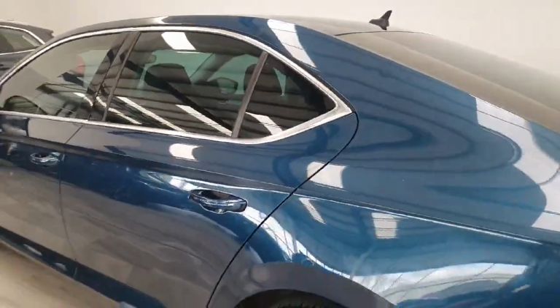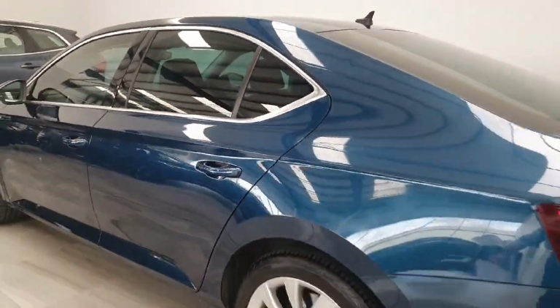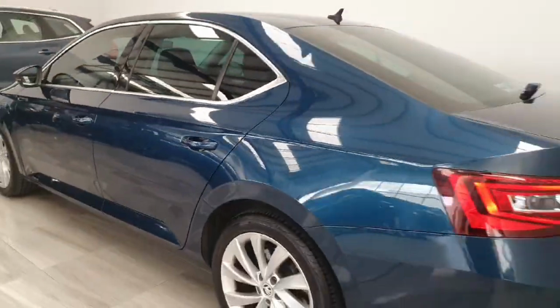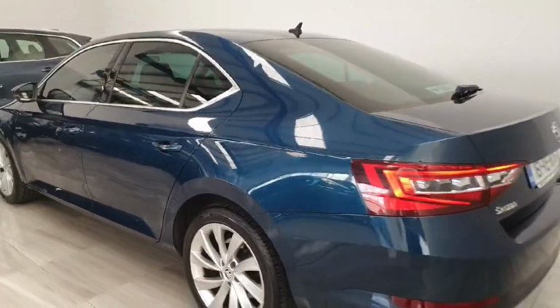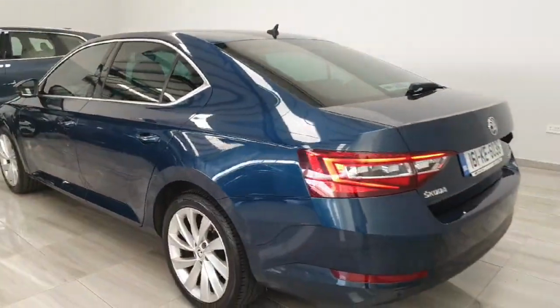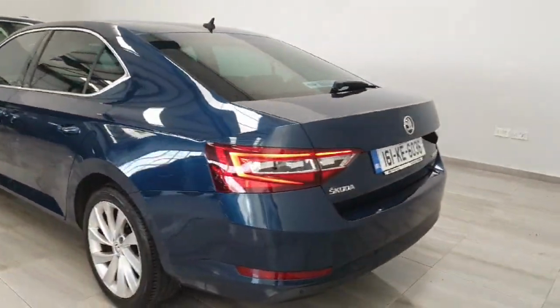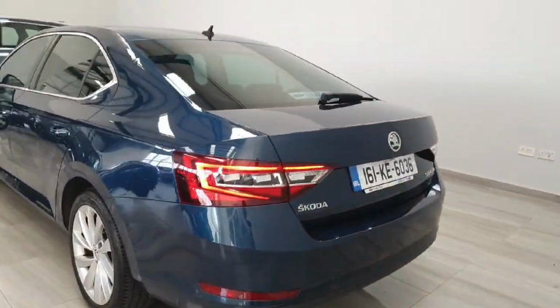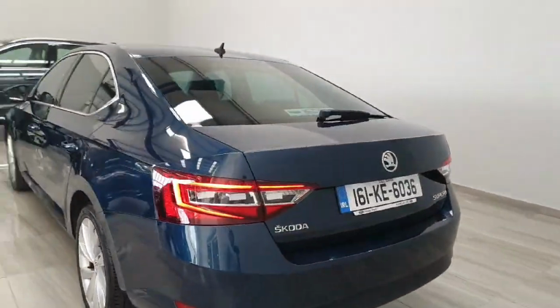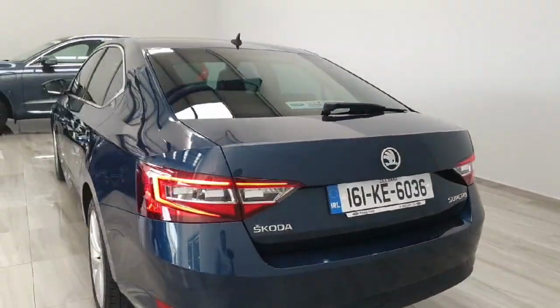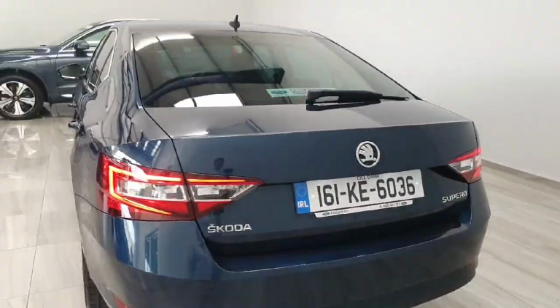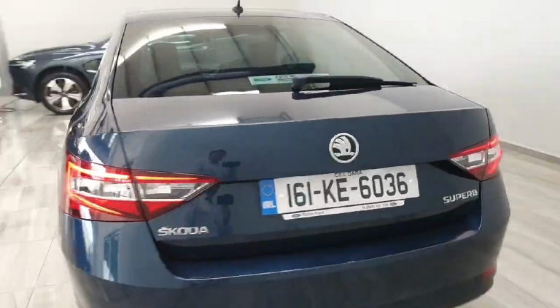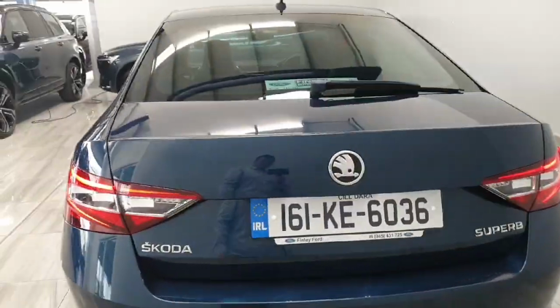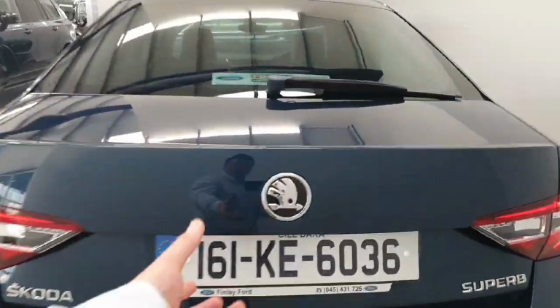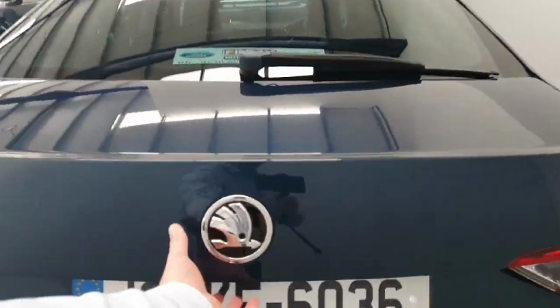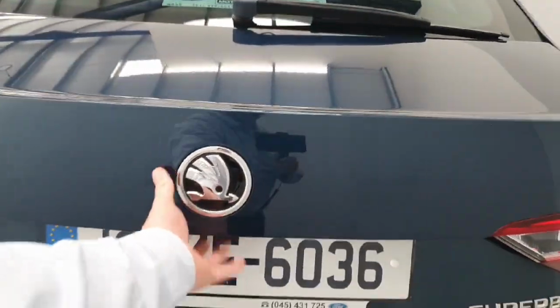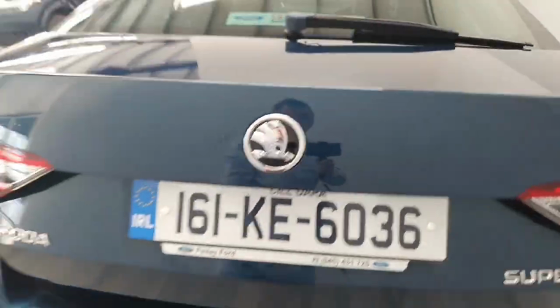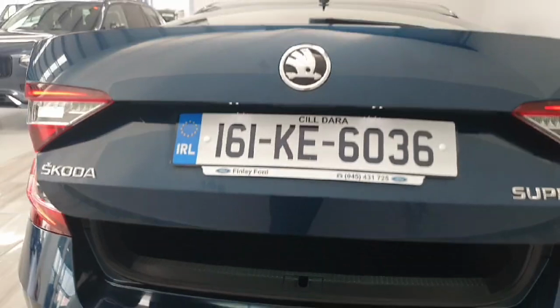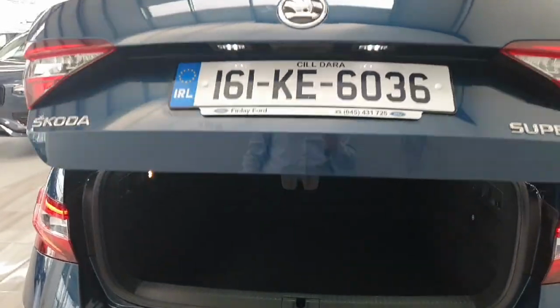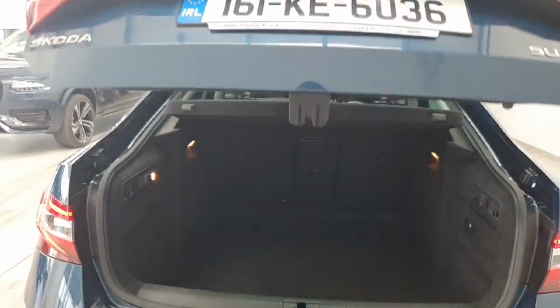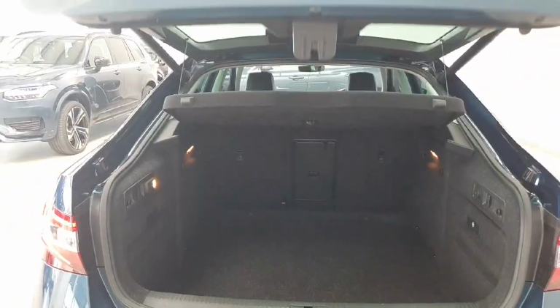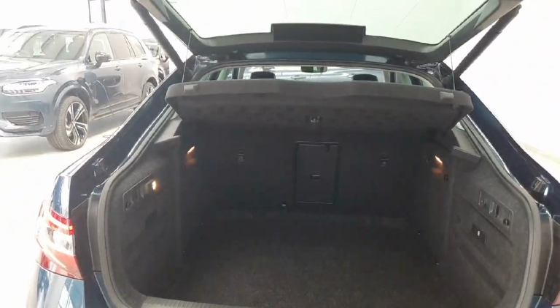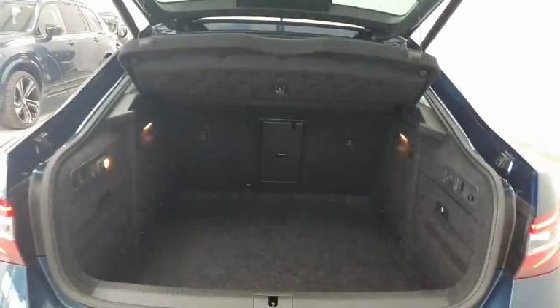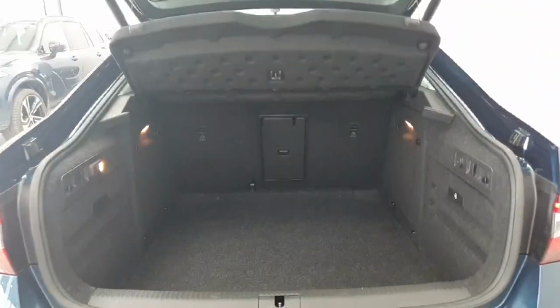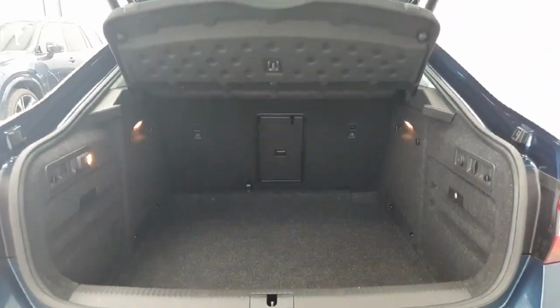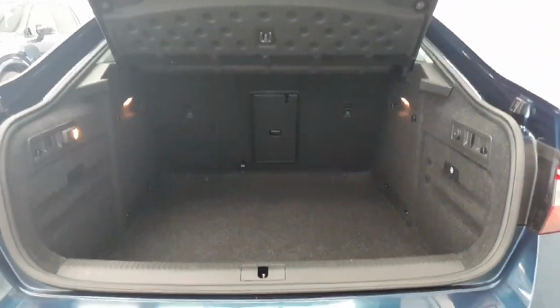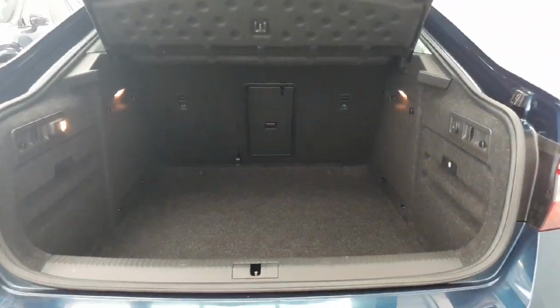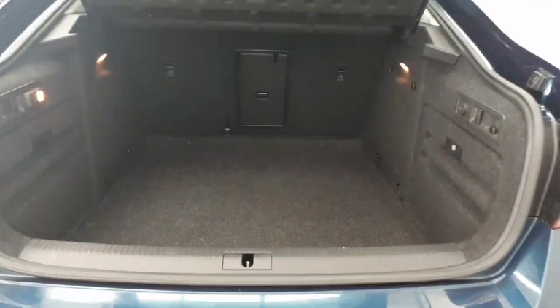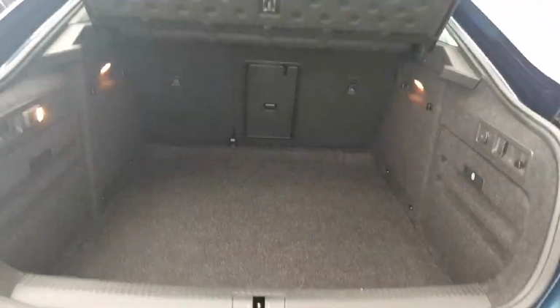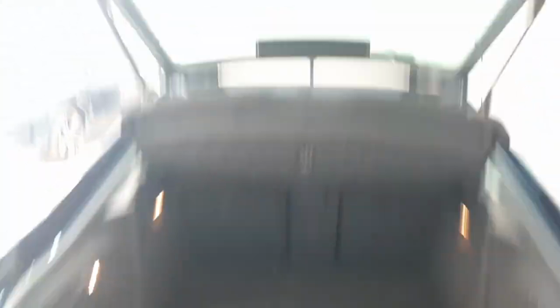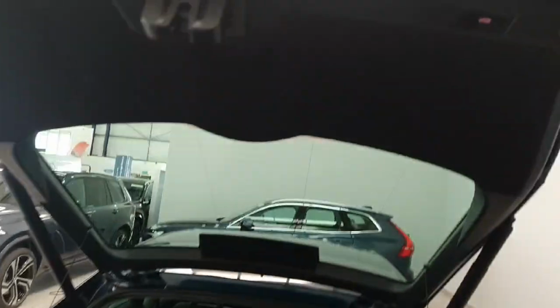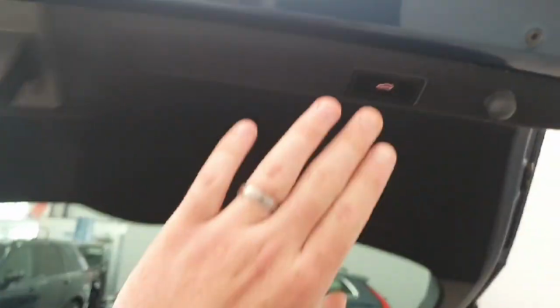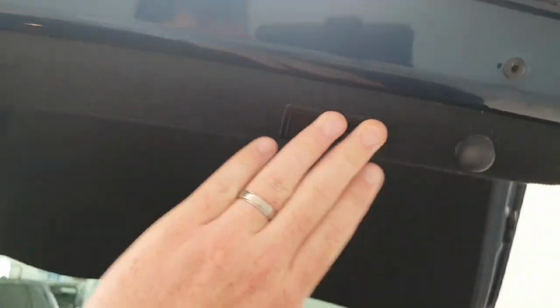Going to the rear of the car, it does have an electric tailgate and rear parking sensors. Simply press the button and it opens up to reveal a huge amount of boot space. There's a button there to close it as well.